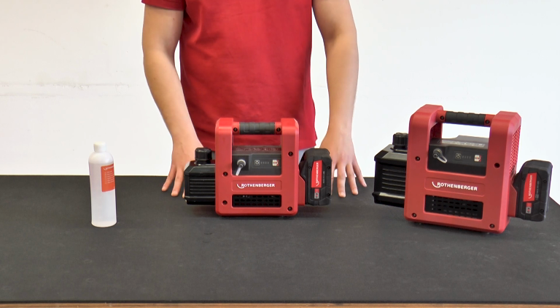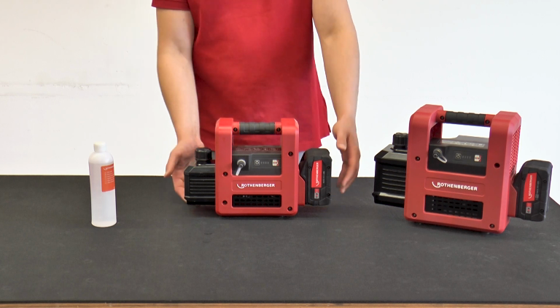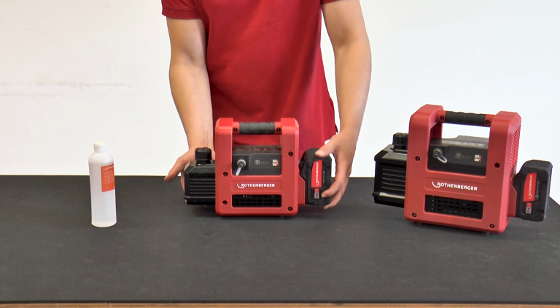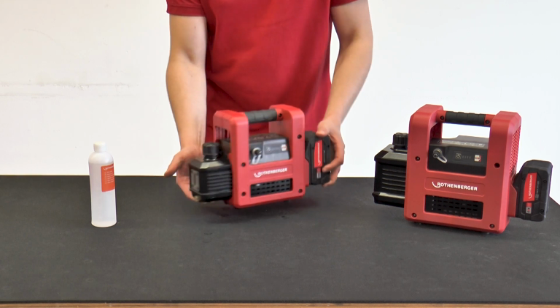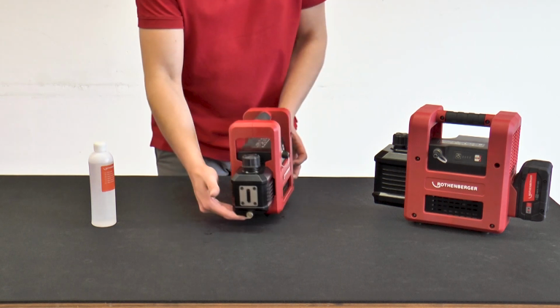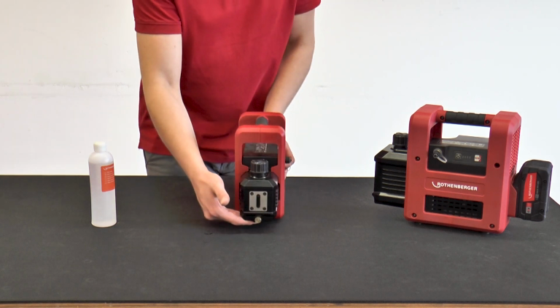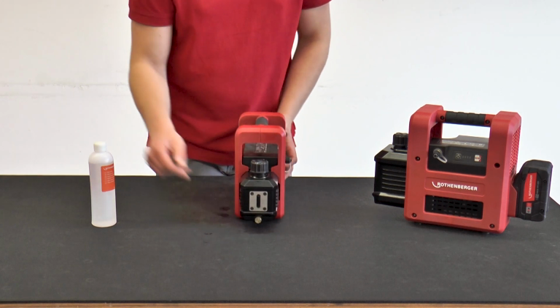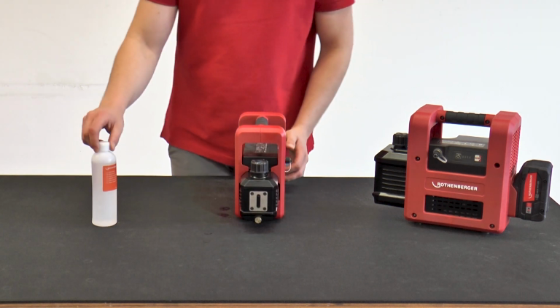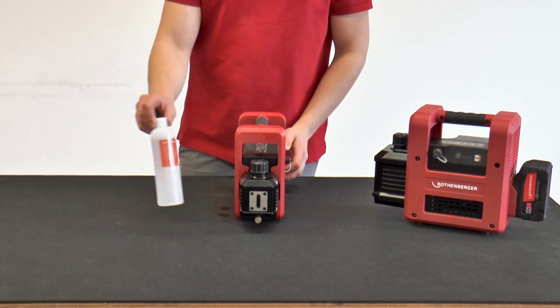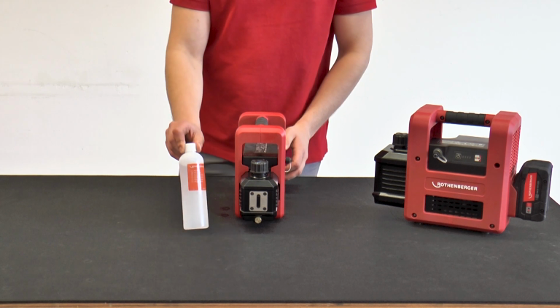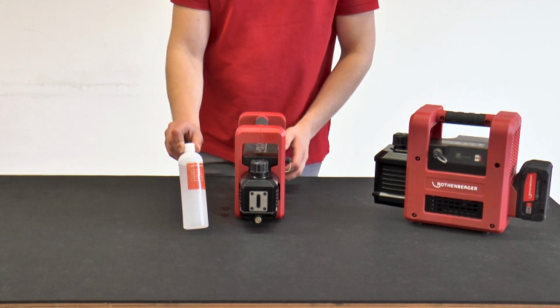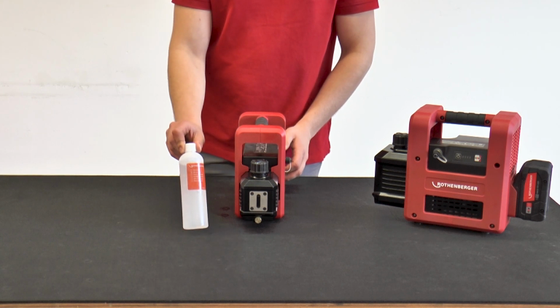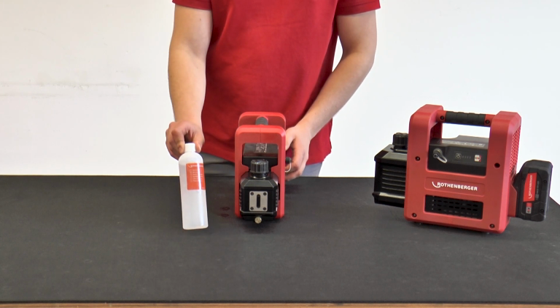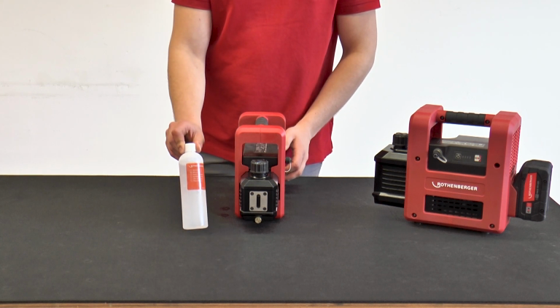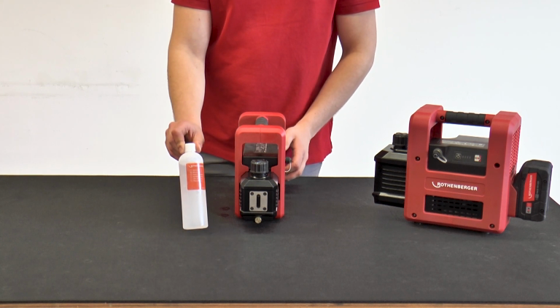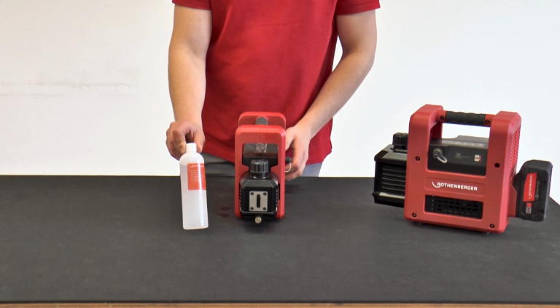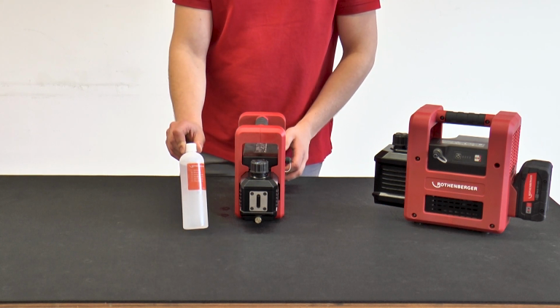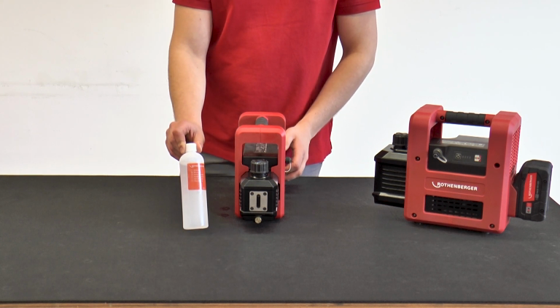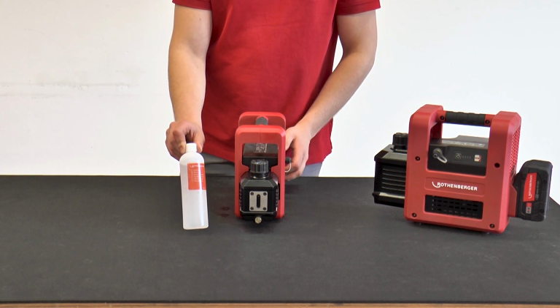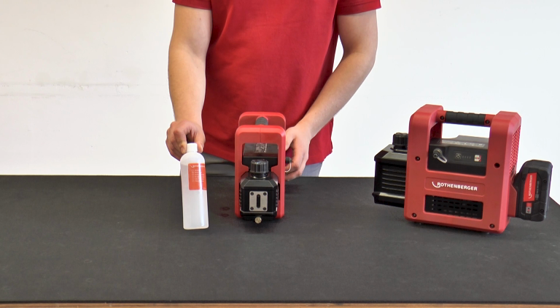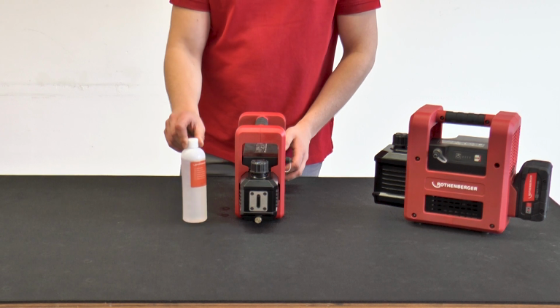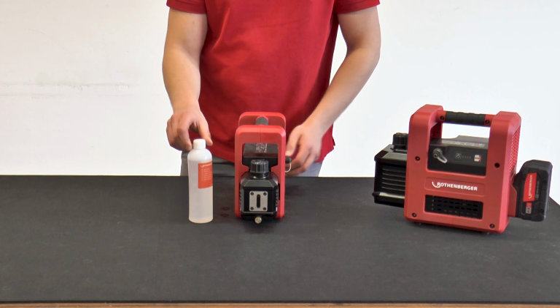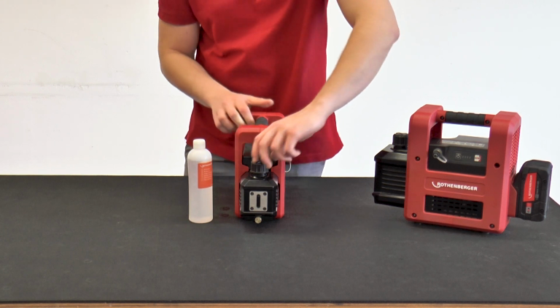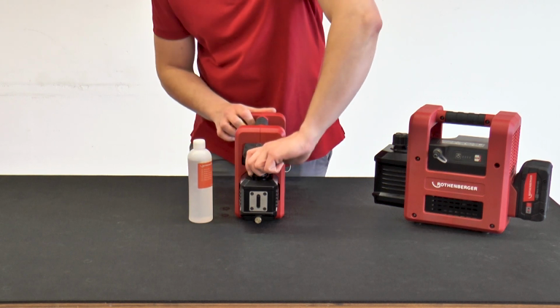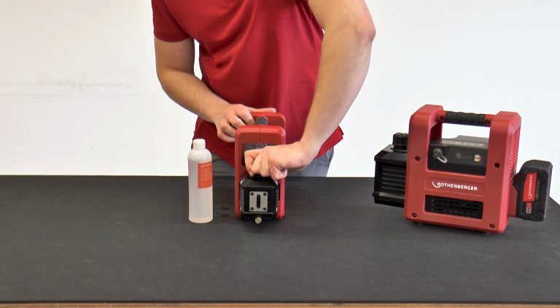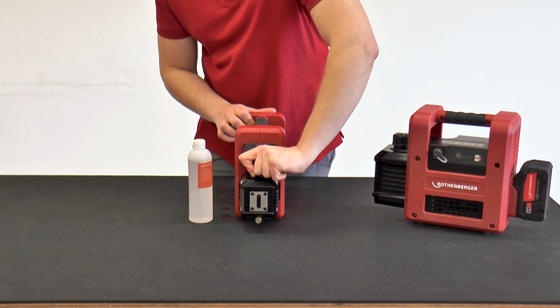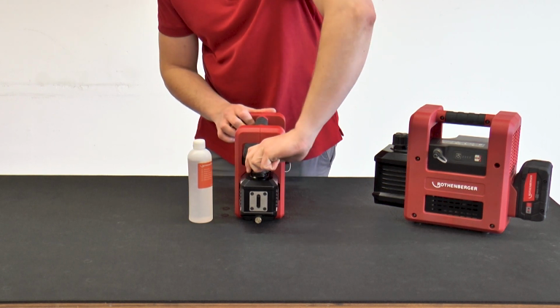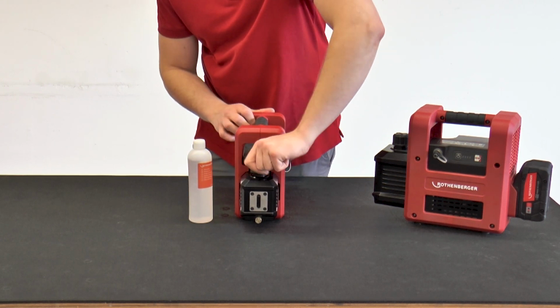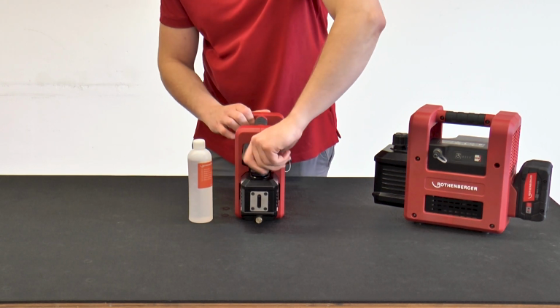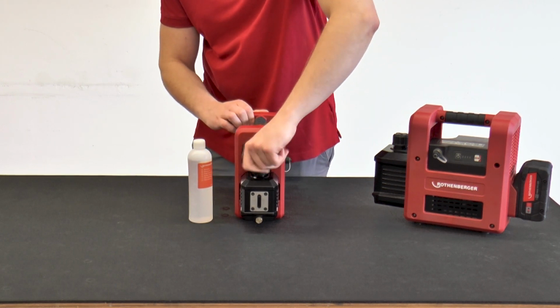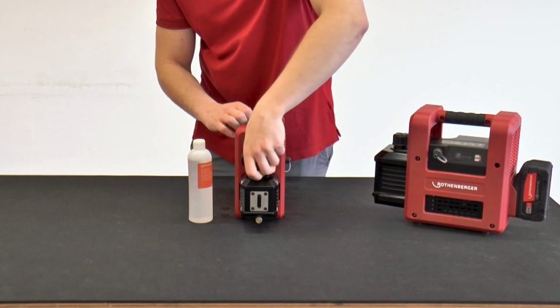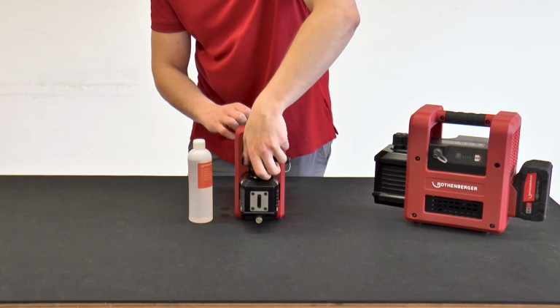There is no oil in the vacuum pump when it is dispatched, but fresh vacuum pump oil is included in the scope of delivery, which must be filled via the oil filler neck on the side at the top of the housing before the vacuum pump is used for the first time.